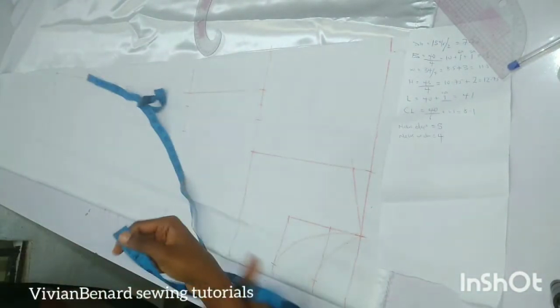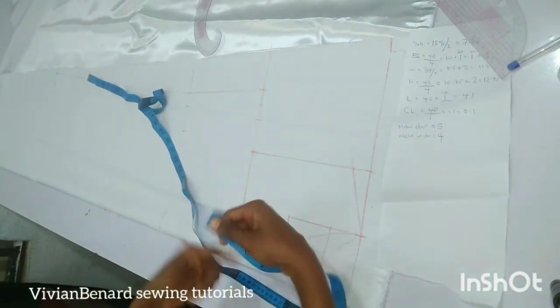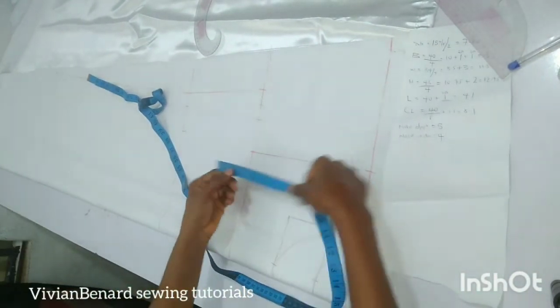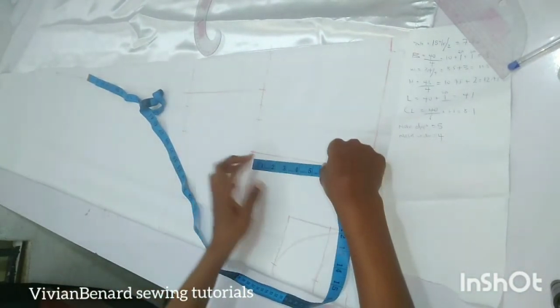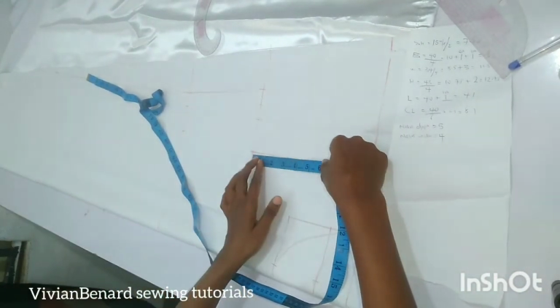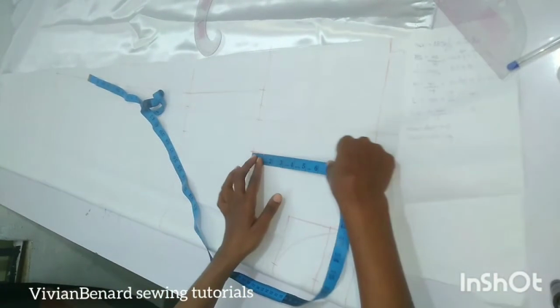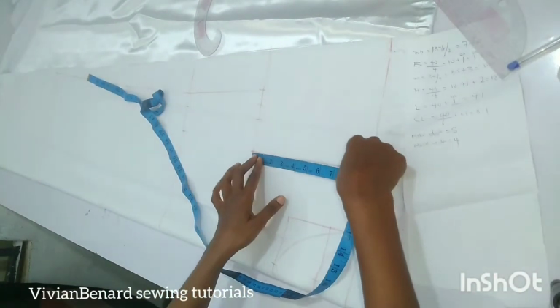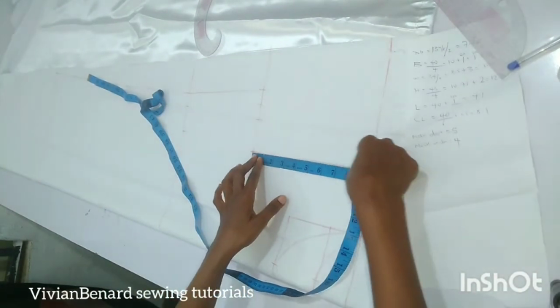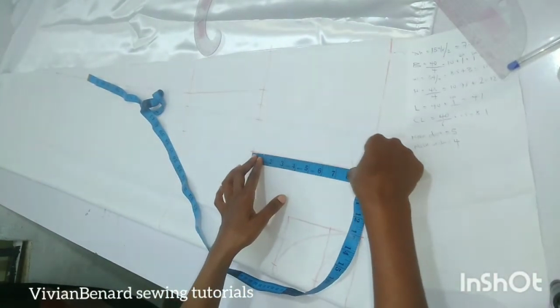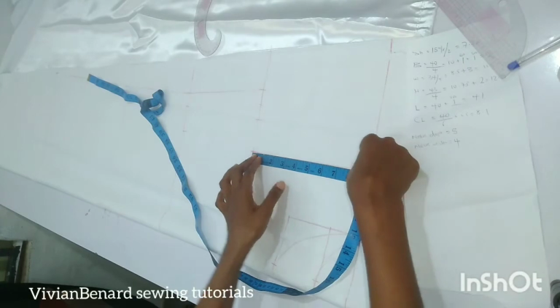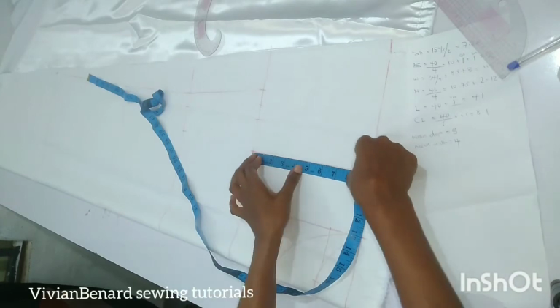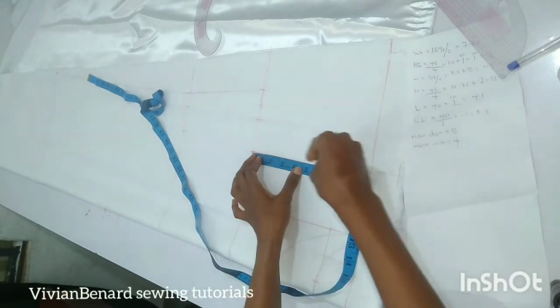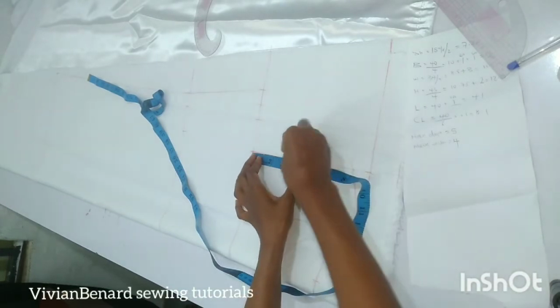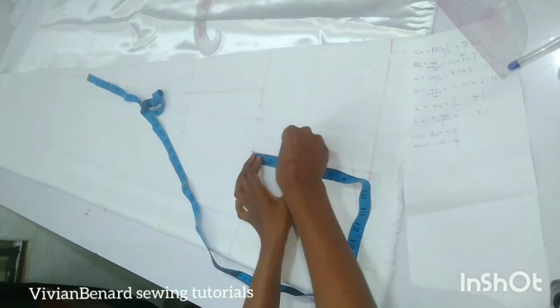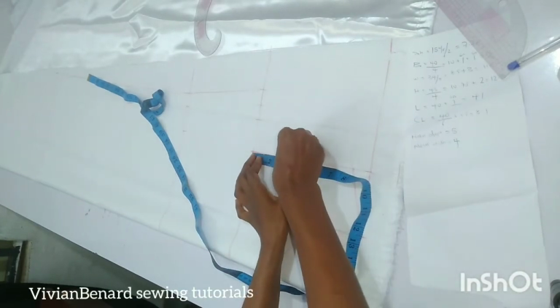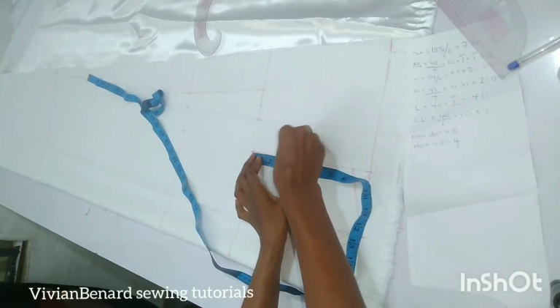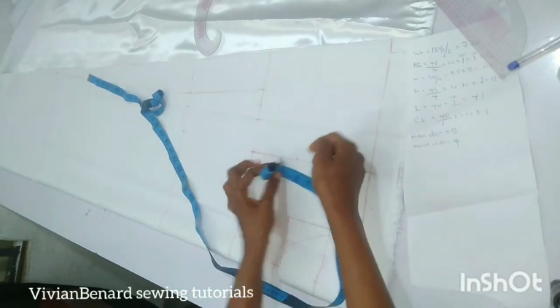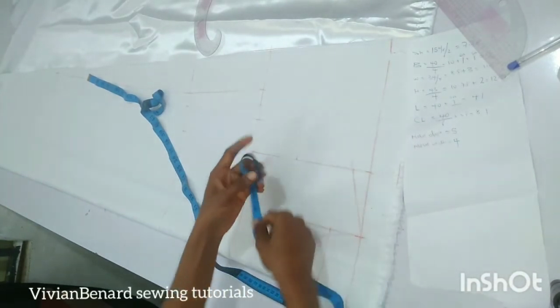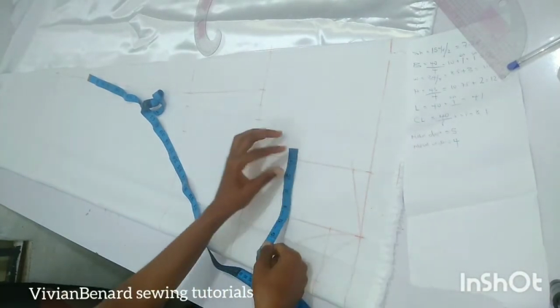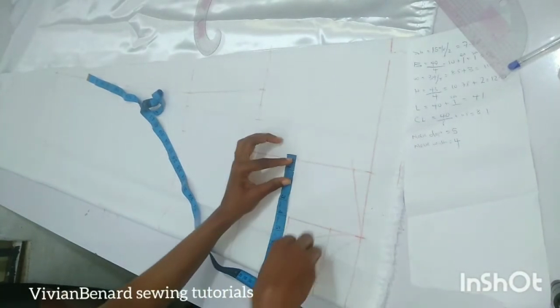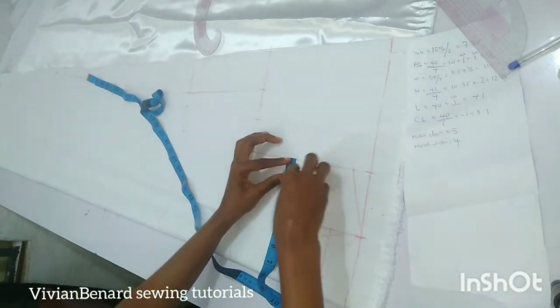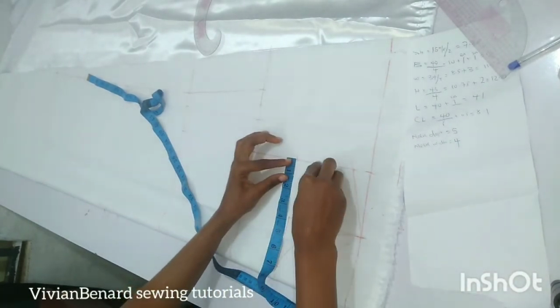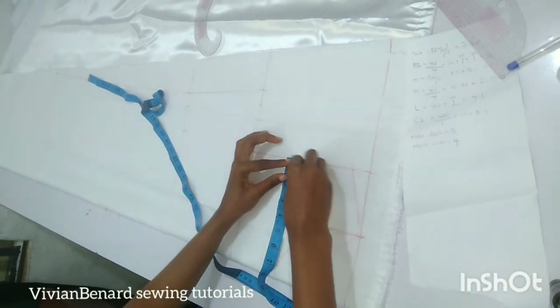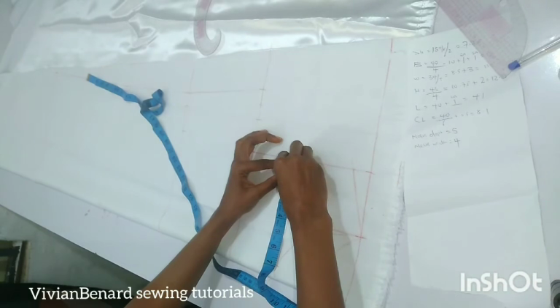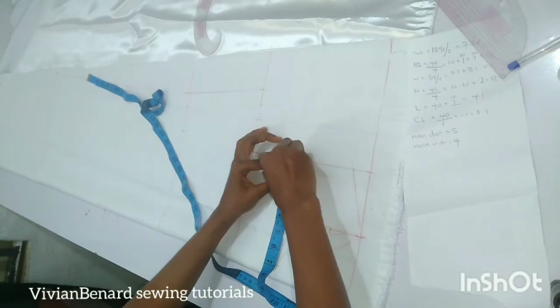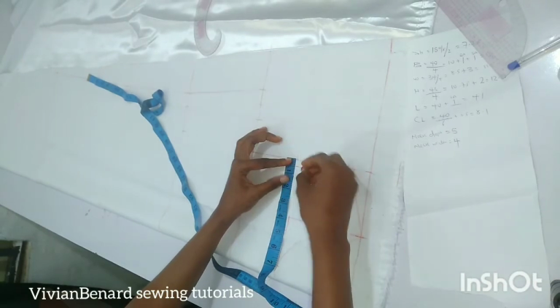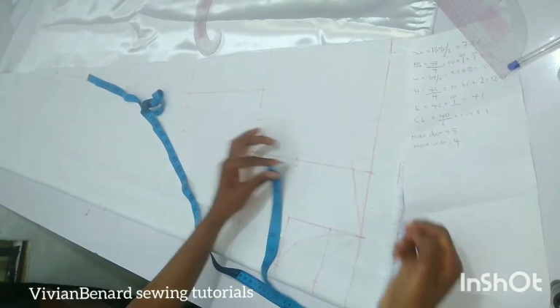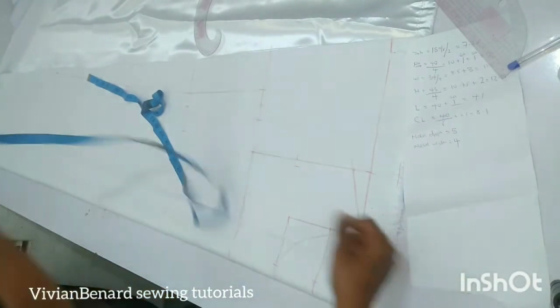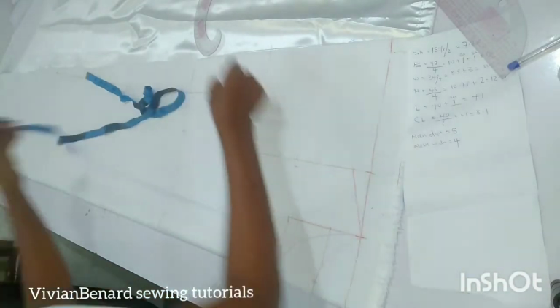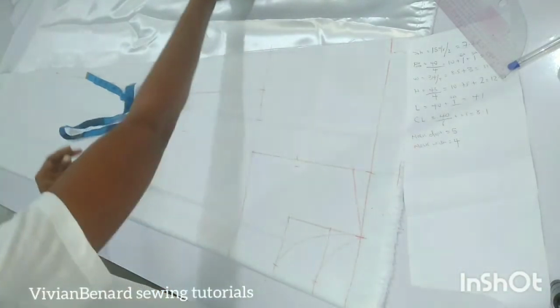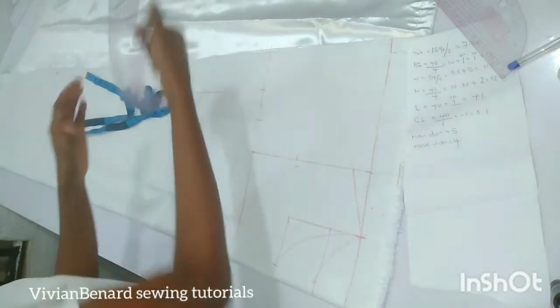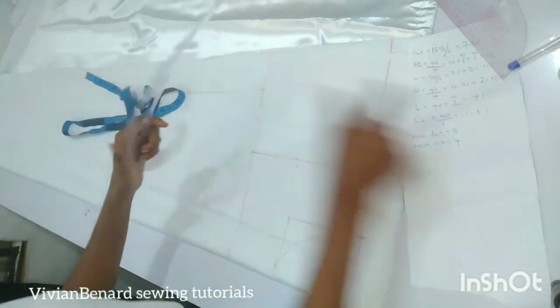Now I'm going to connect the armhole line. I'm coming in from half an inch and then connecting it.